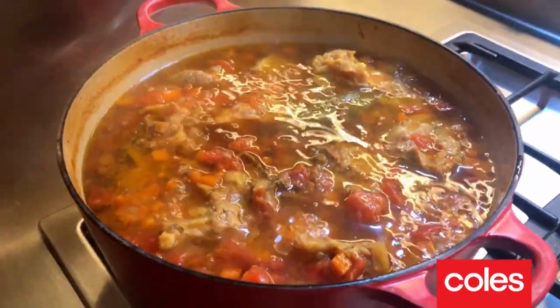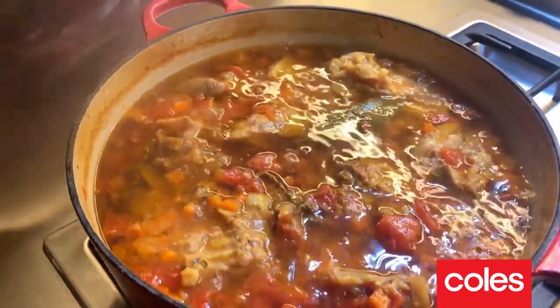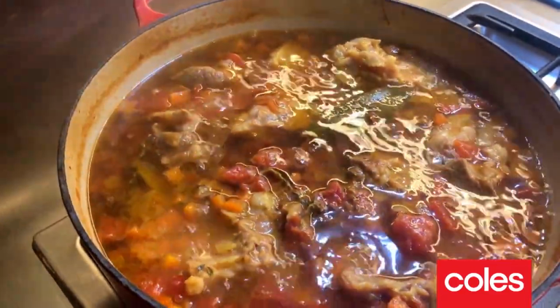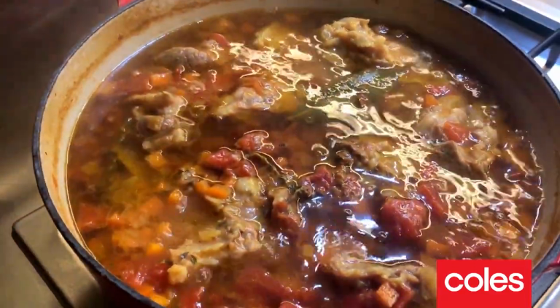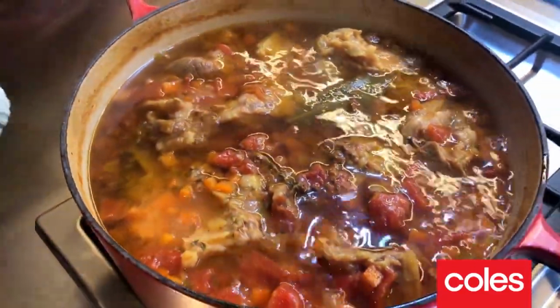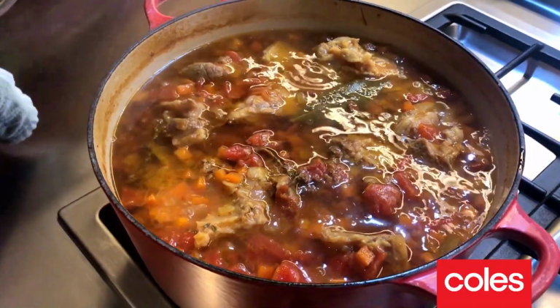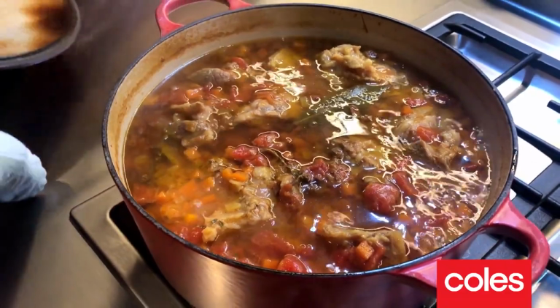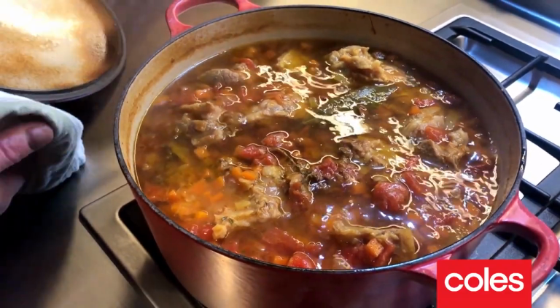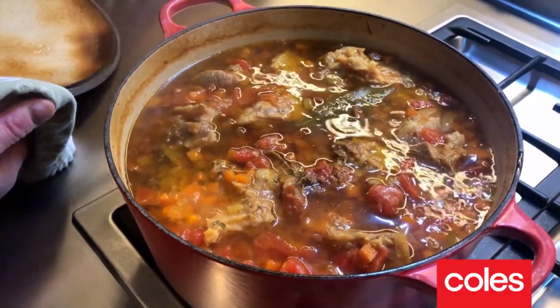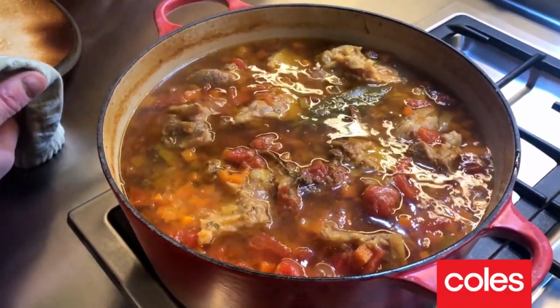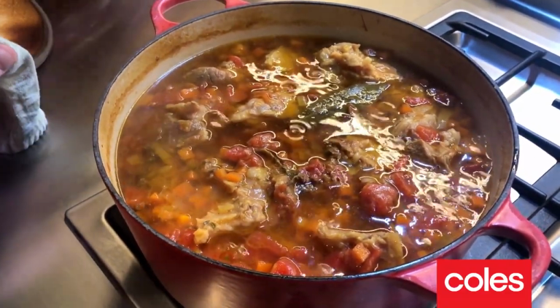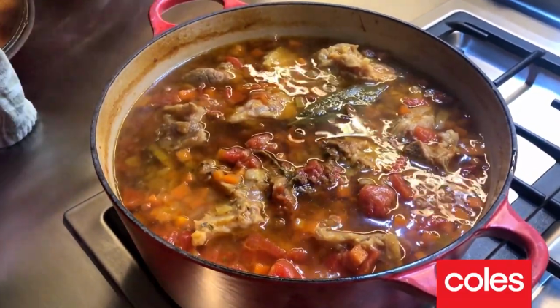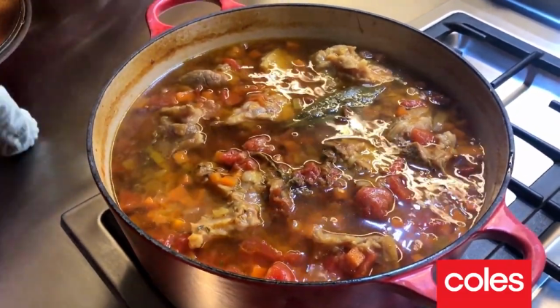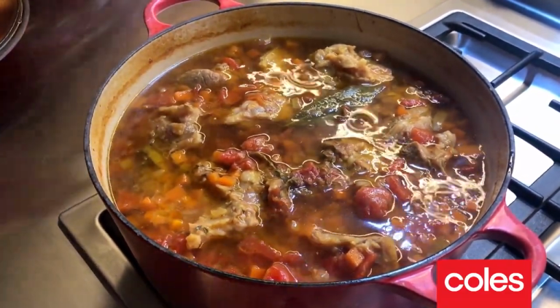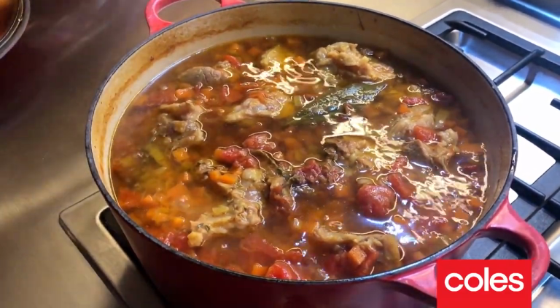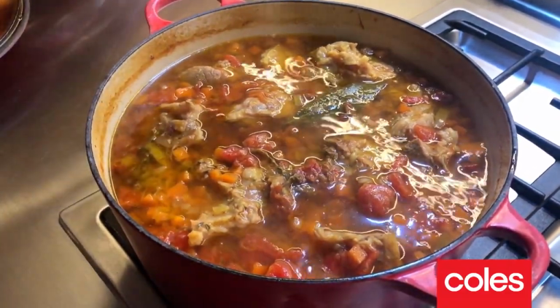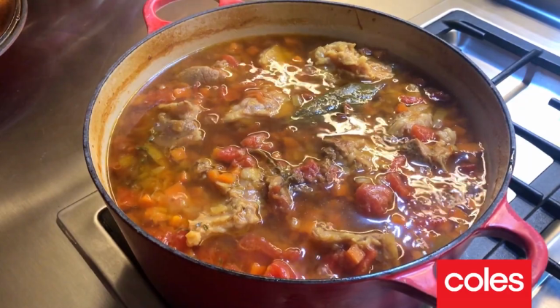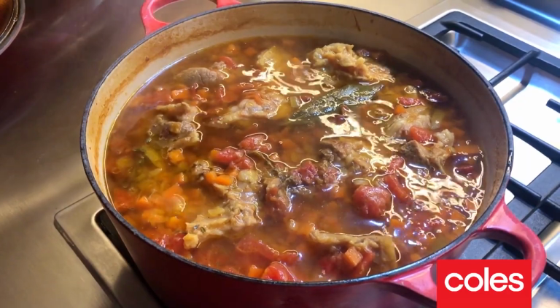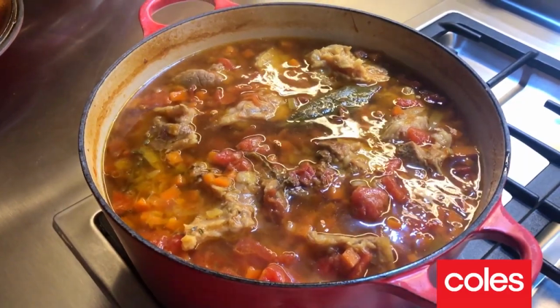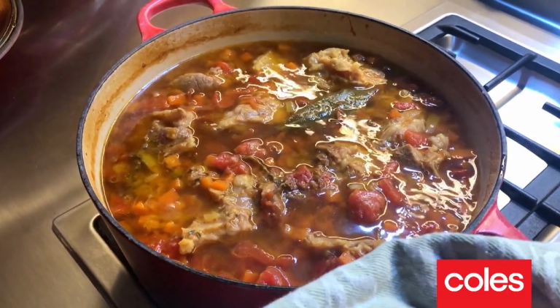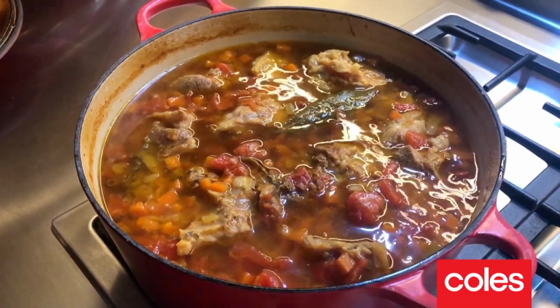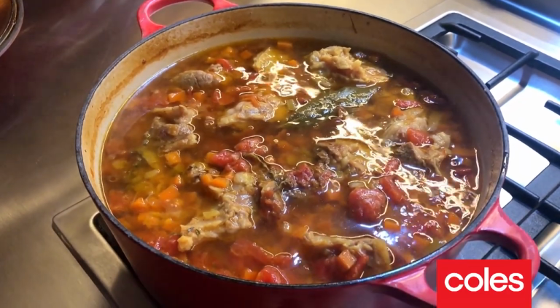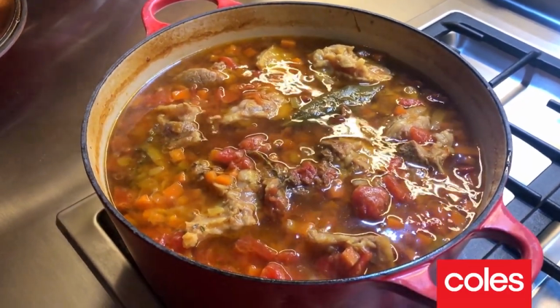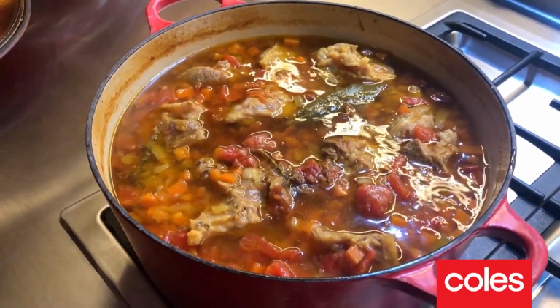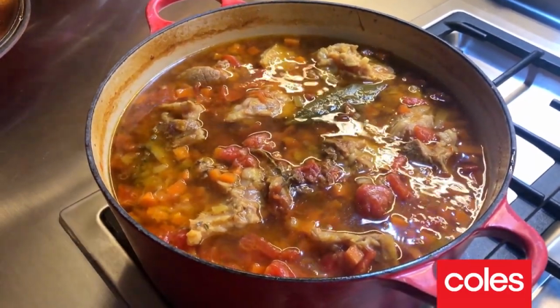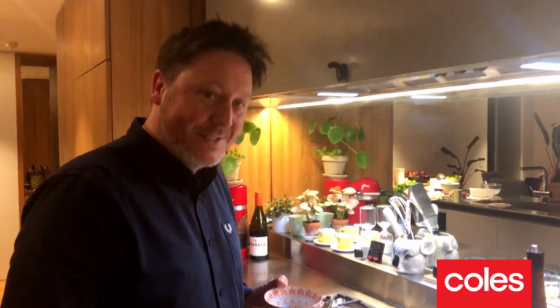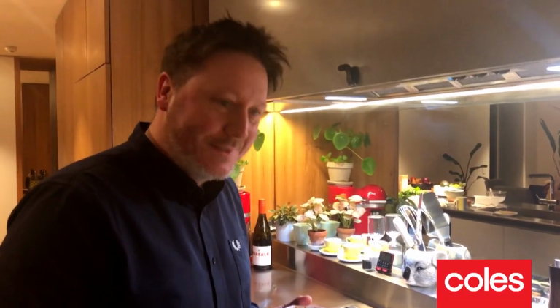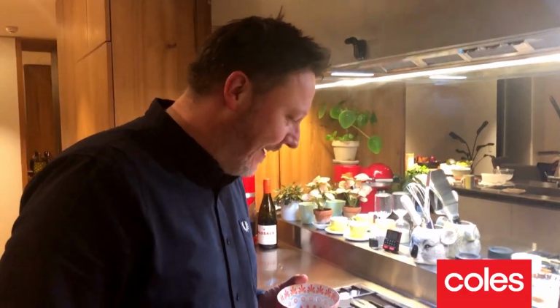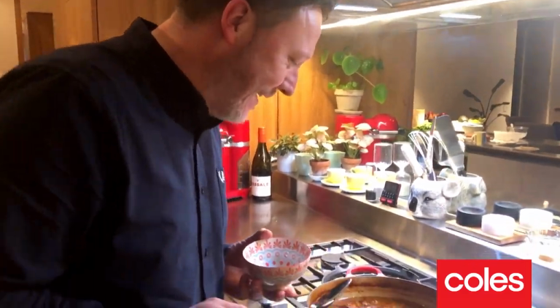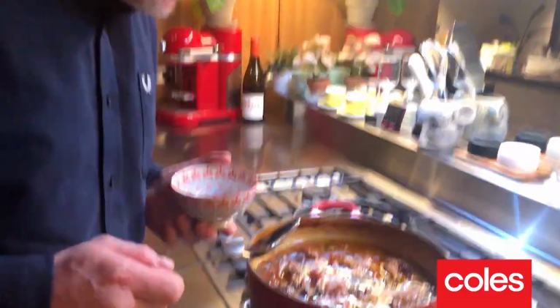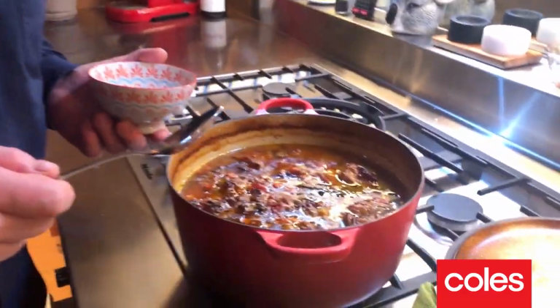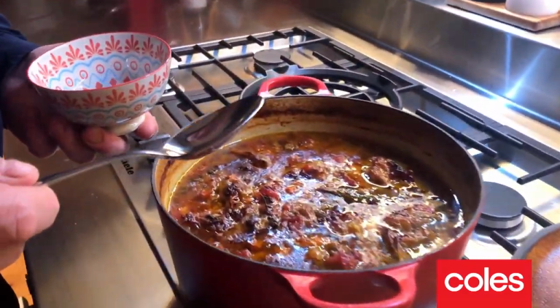Oh wow, awesome! I reckon it's got about half an hour to go, and I'm gonna cook it without the lid for that half hour just to reduce the liquid down a little bit. It is so tender, it looks amazing, smells delicious.